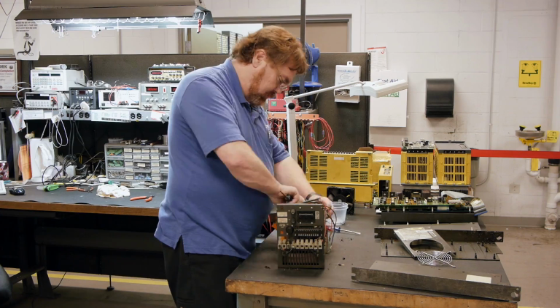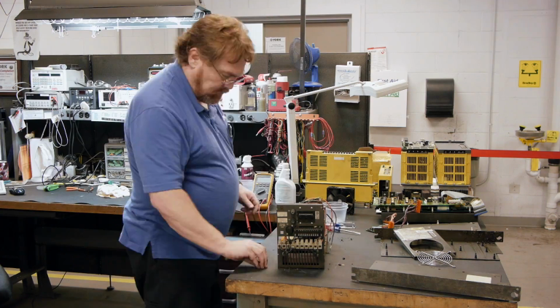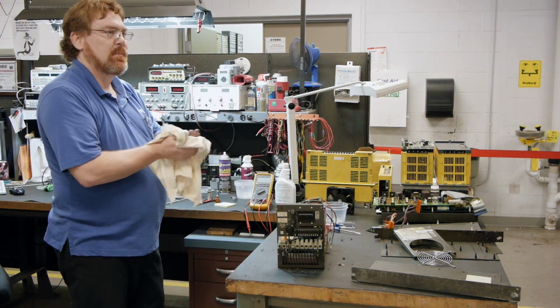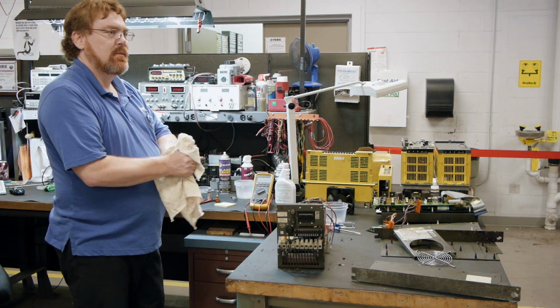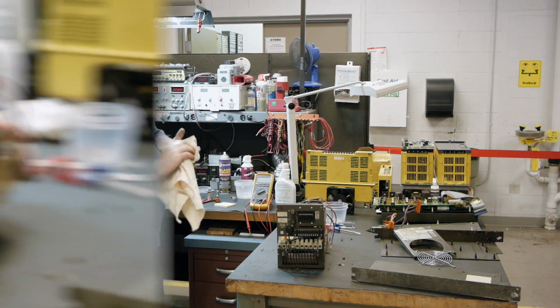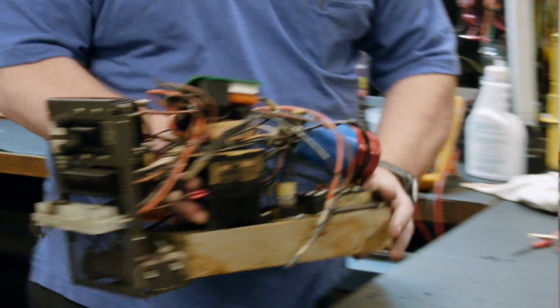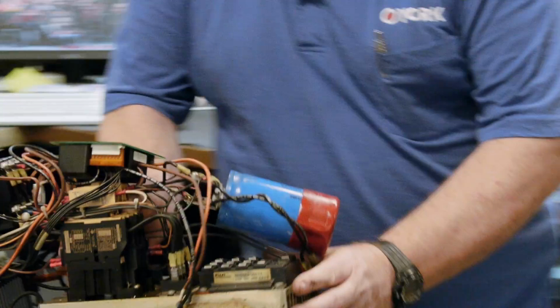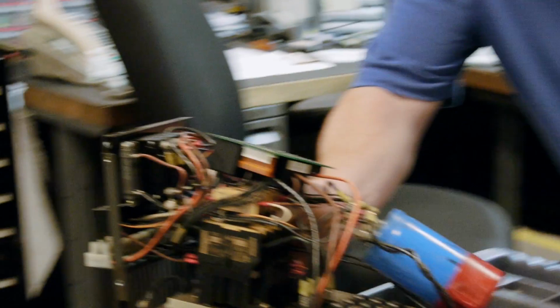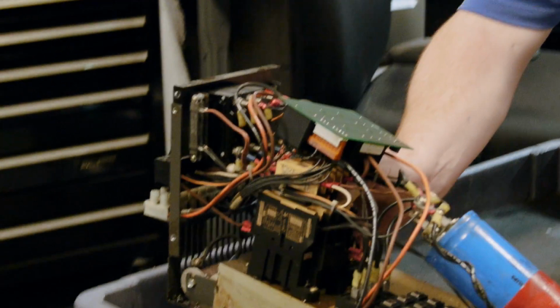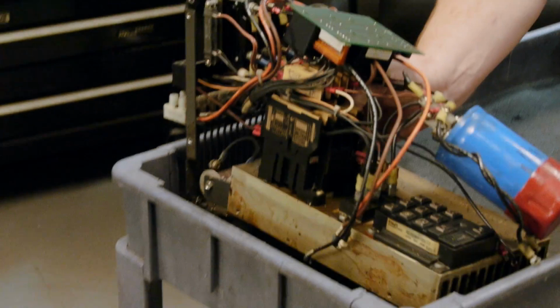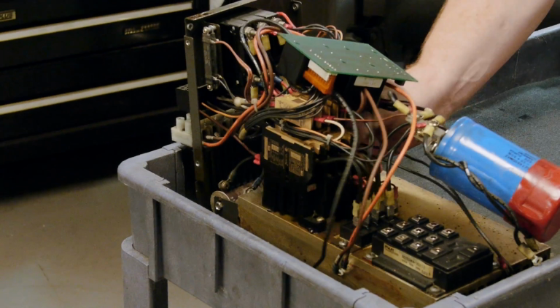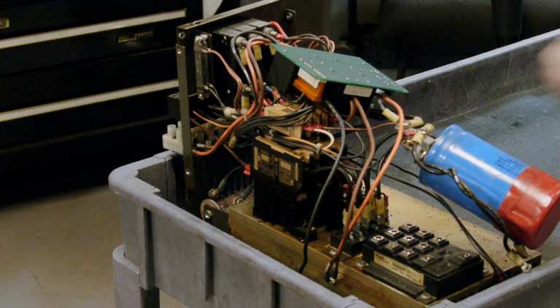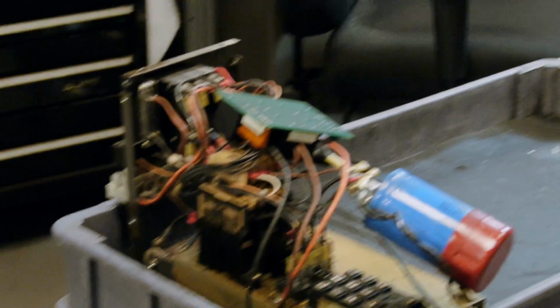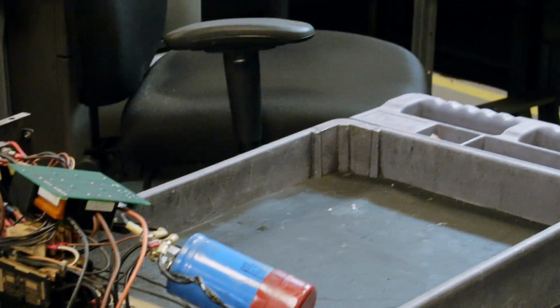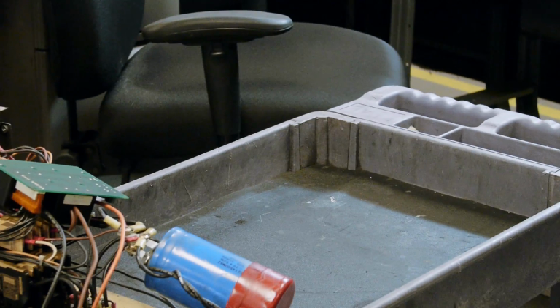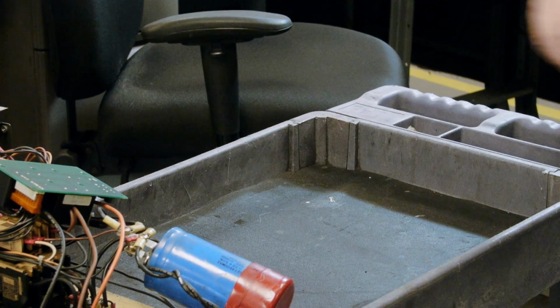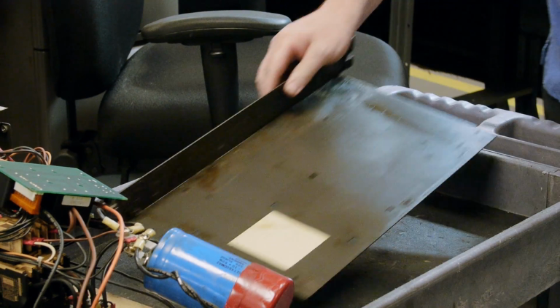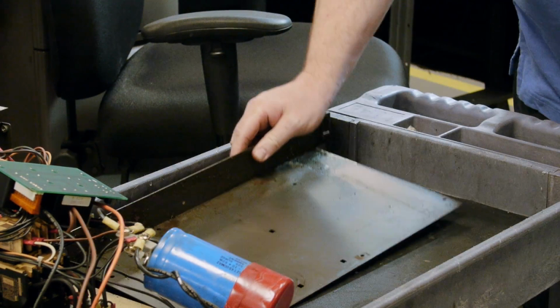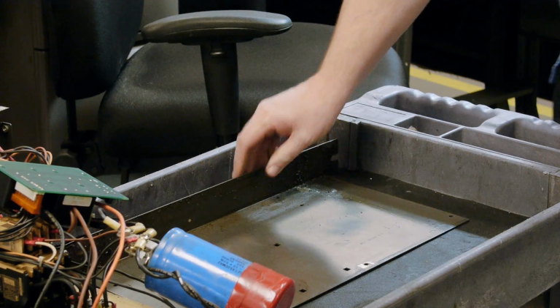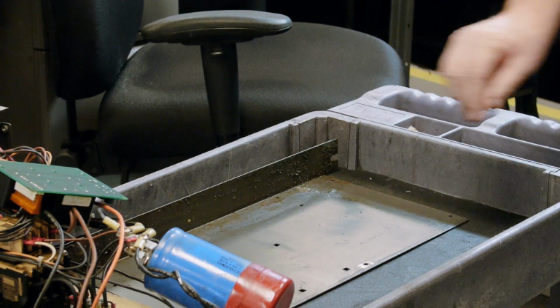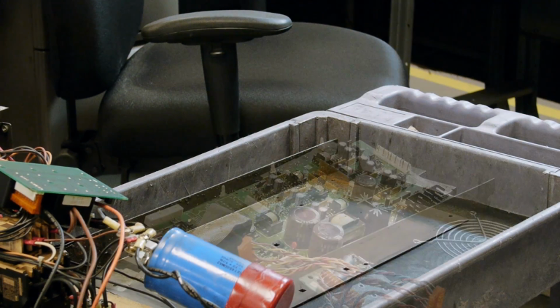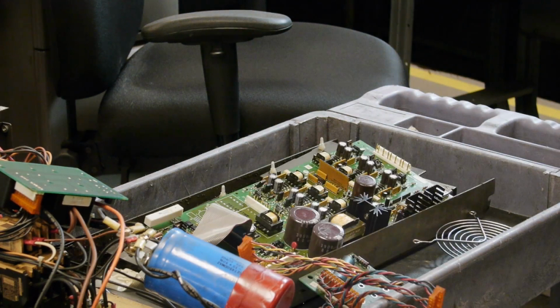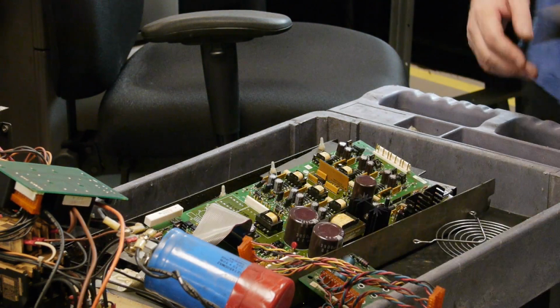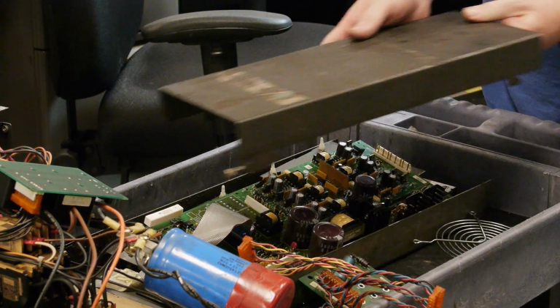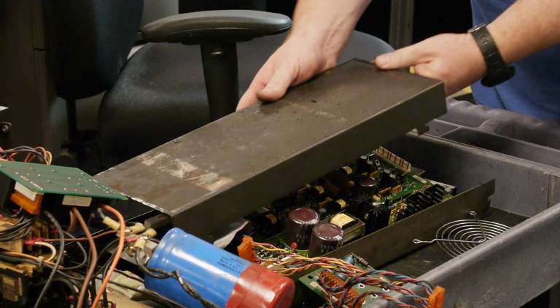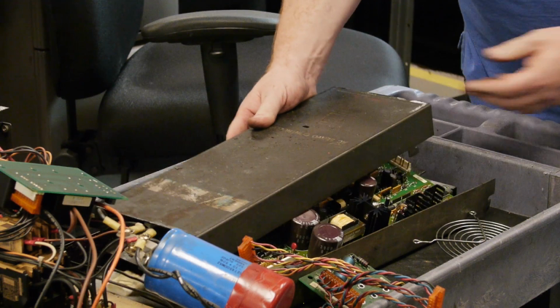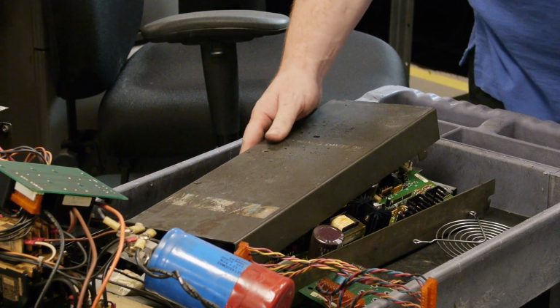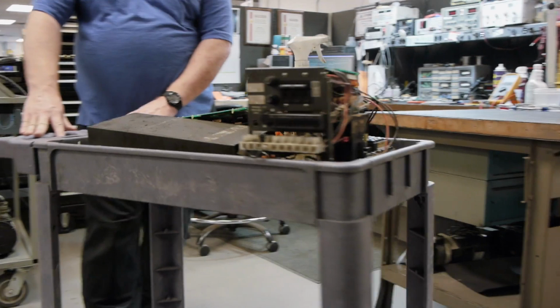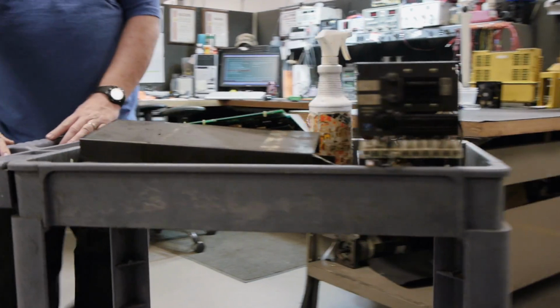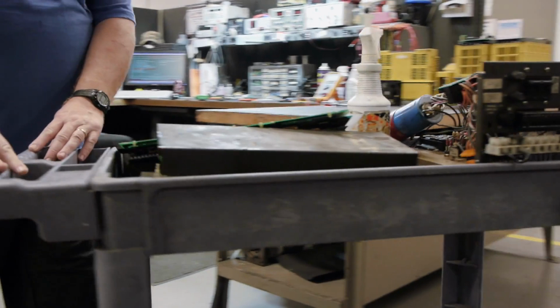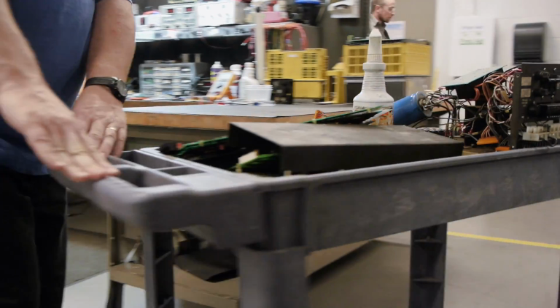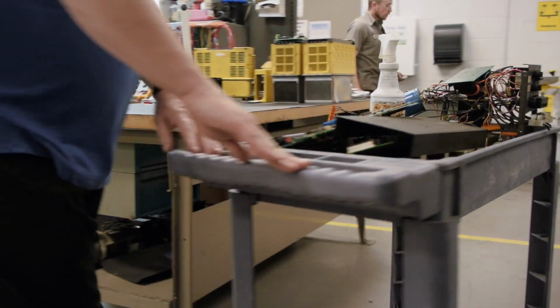But in the case of a drive like this with heavy contamination, the first thing we want to do is completely disassemble it and wash your drive with an environmentally safe cleaner to remove any contaminants that will cause problems when power is applied to the drive.